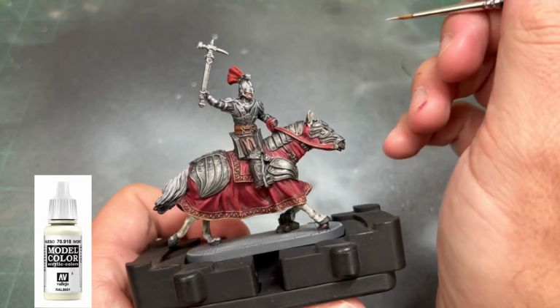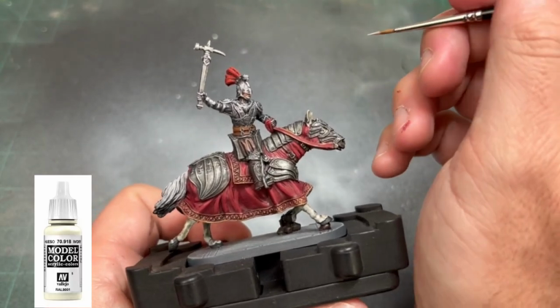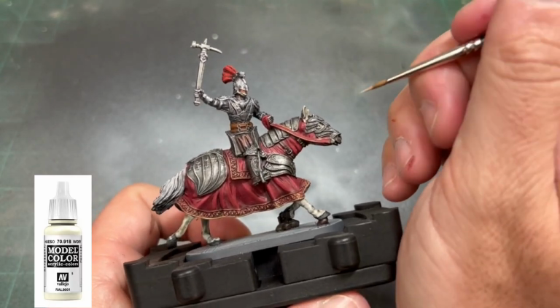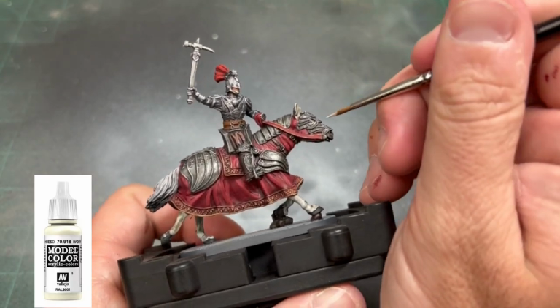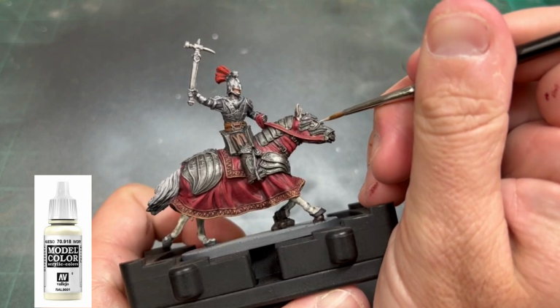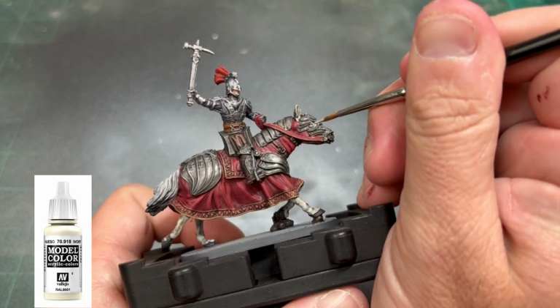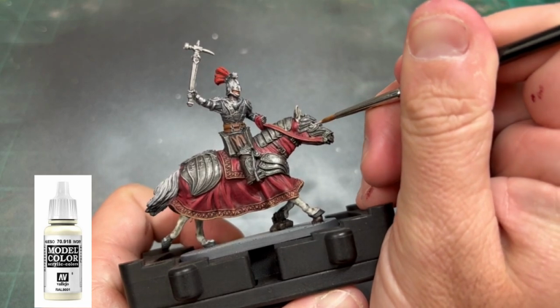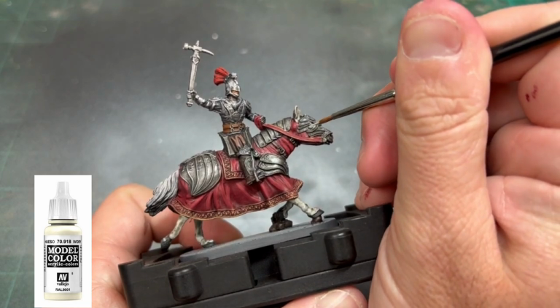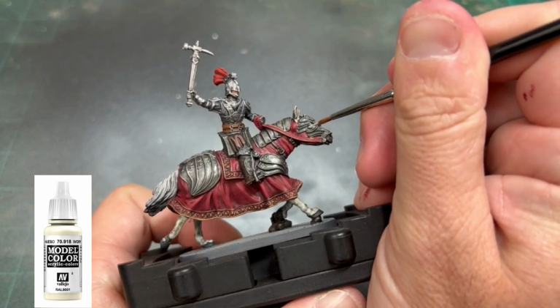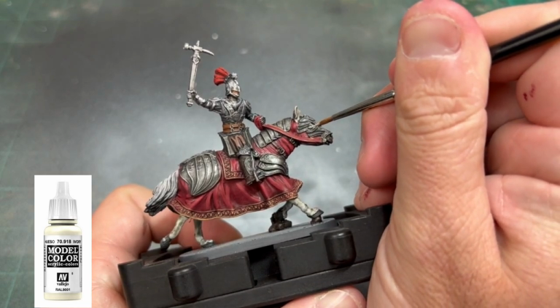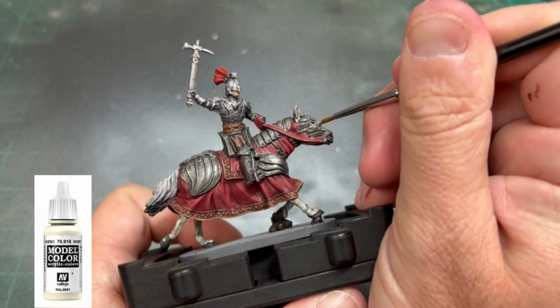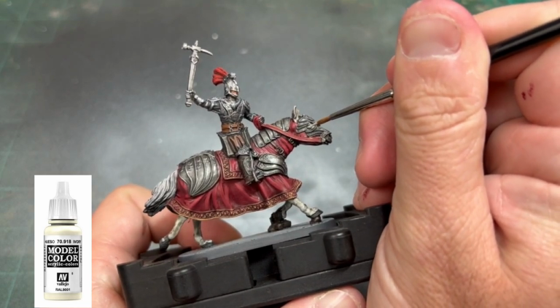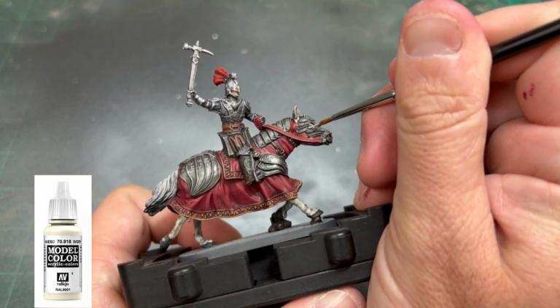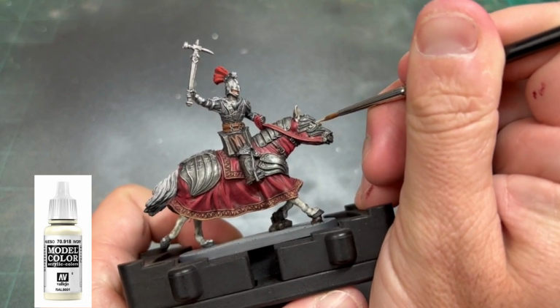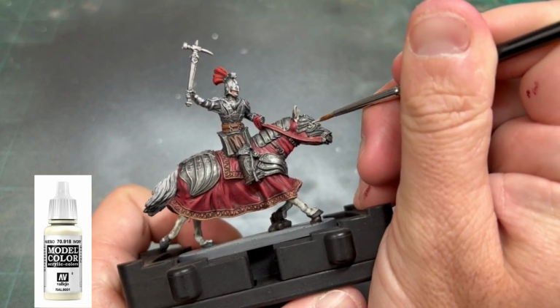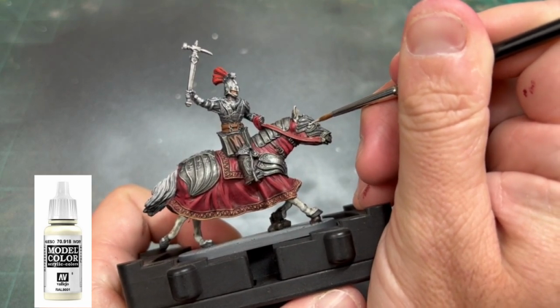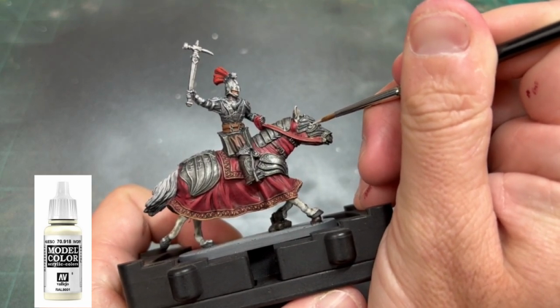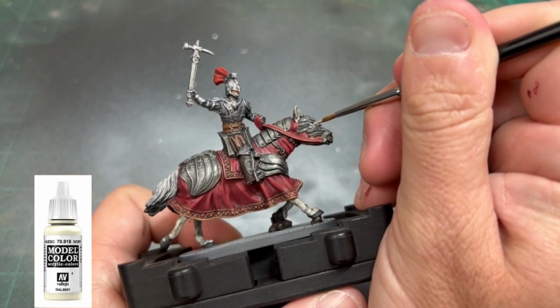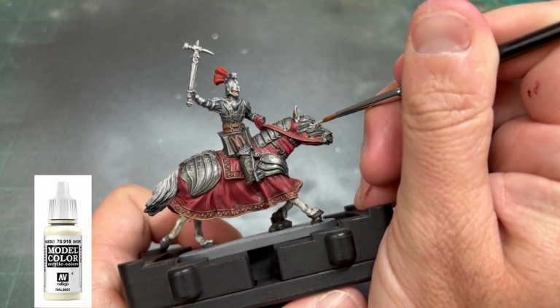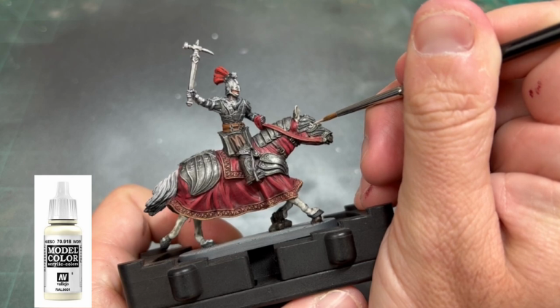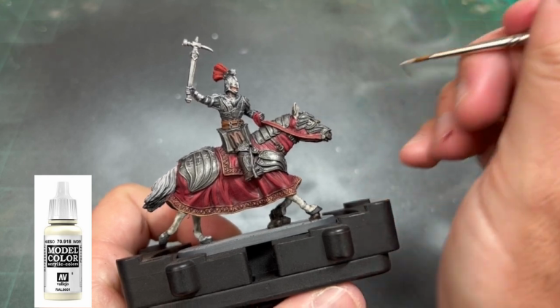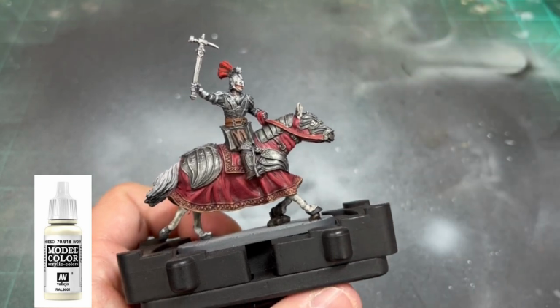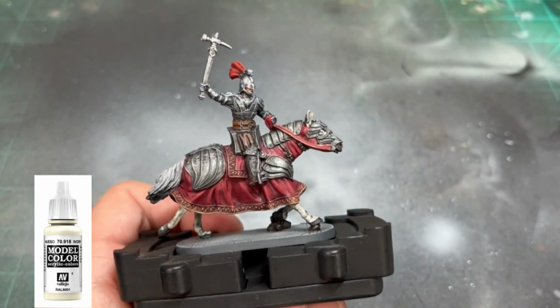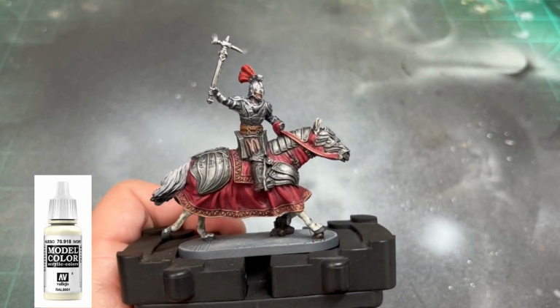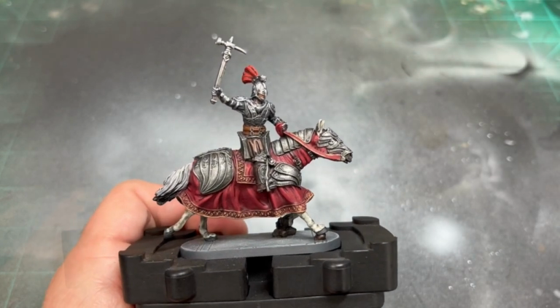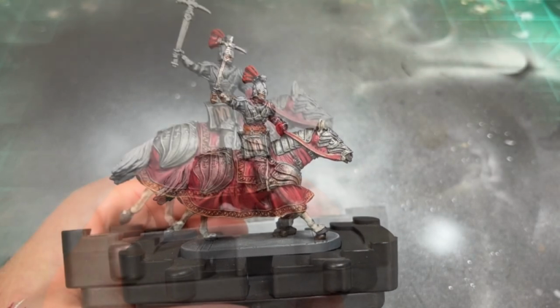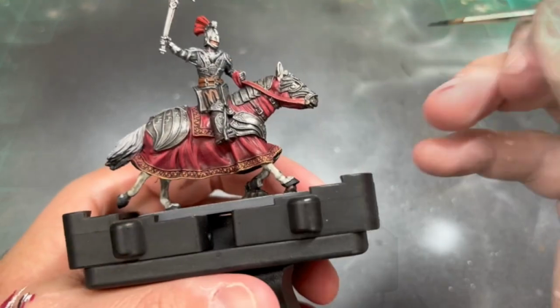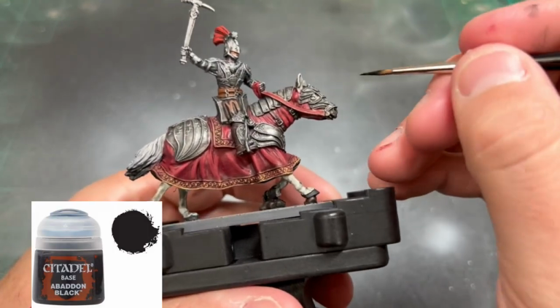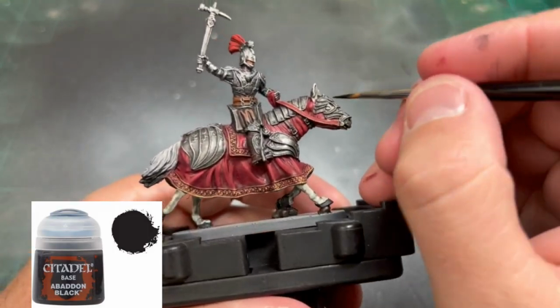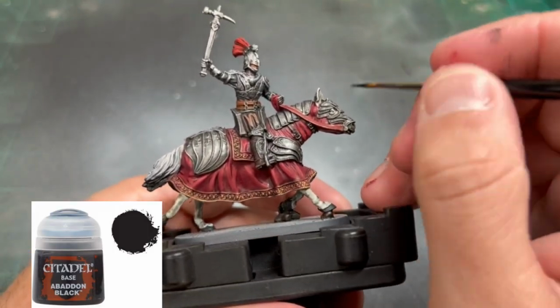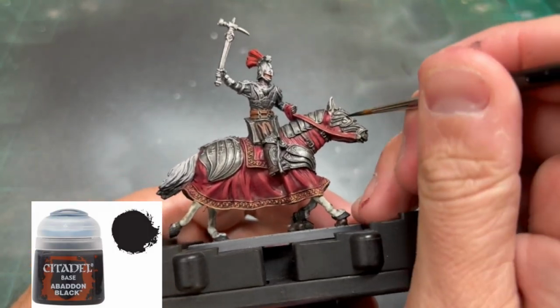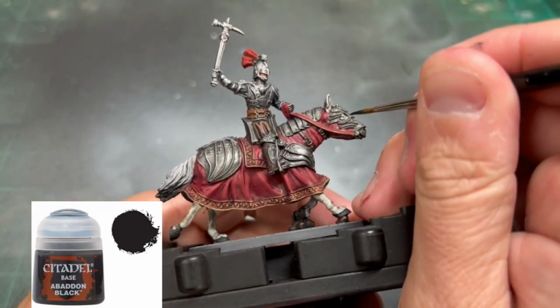To quickly bring up the horse's eye, we're just going to put some Ivory into the surrounding areas of the eye socket and then fill in those pupils with some Abaddon Black.